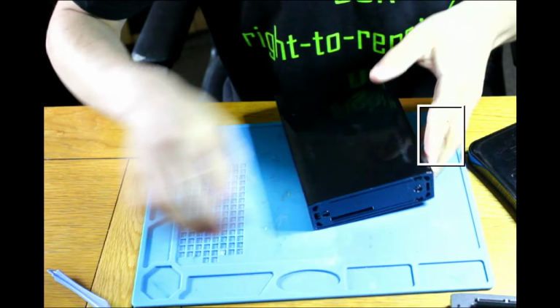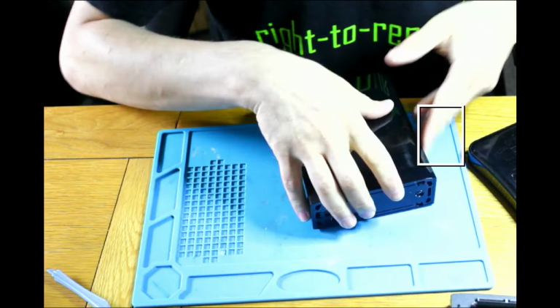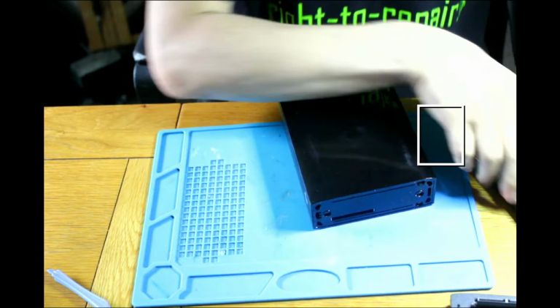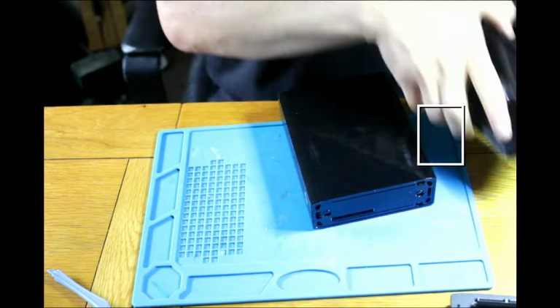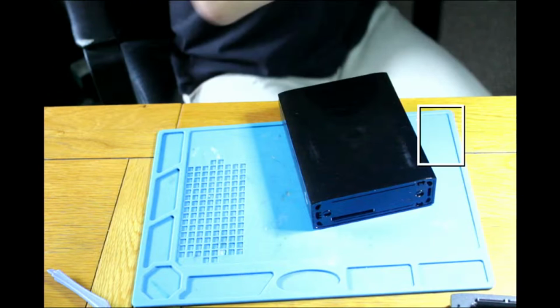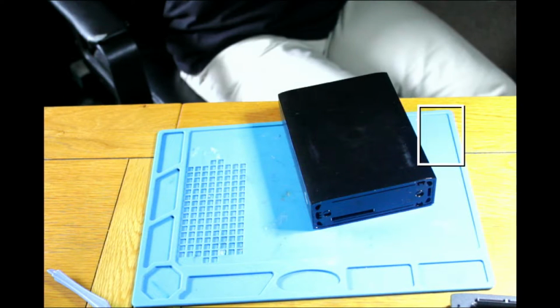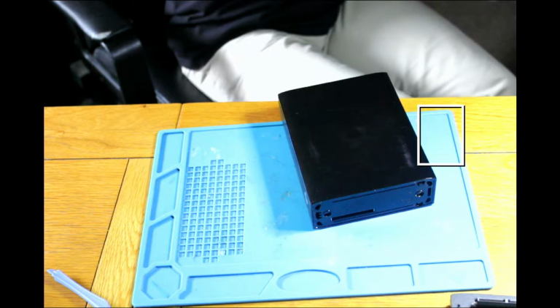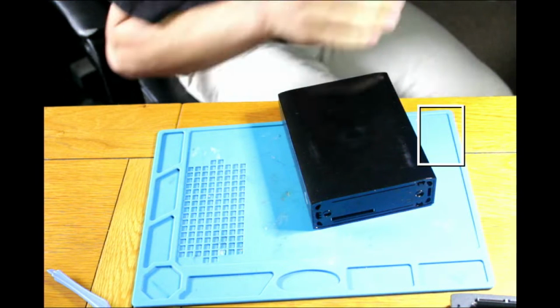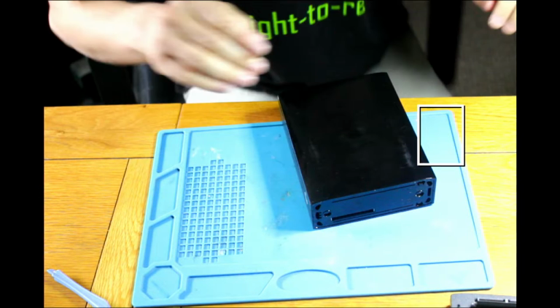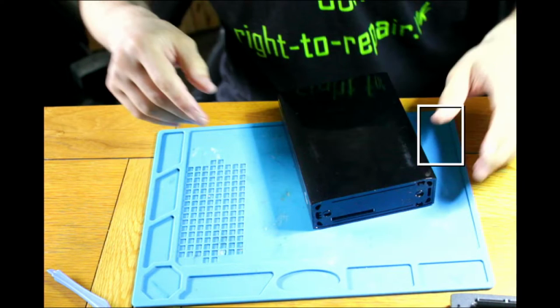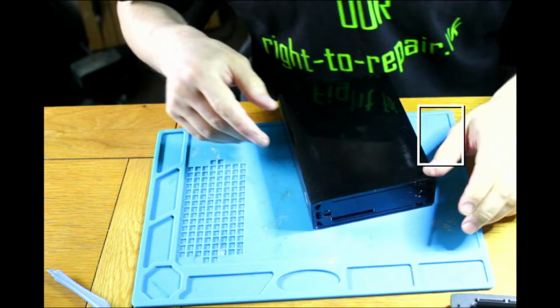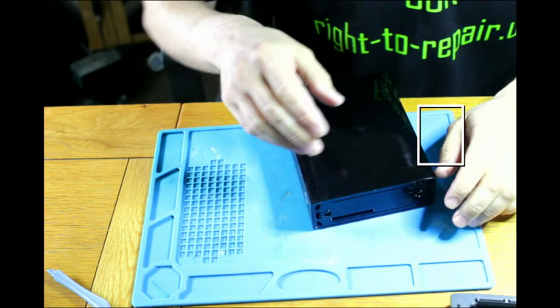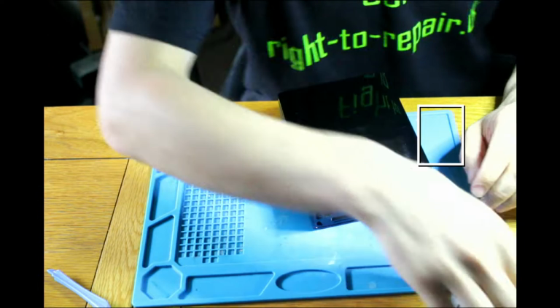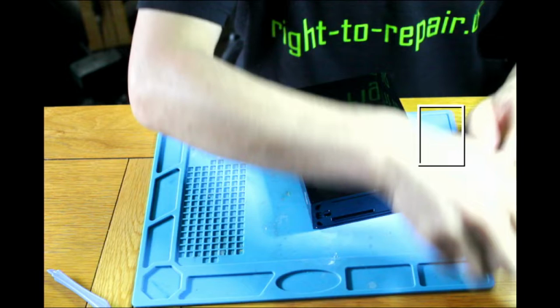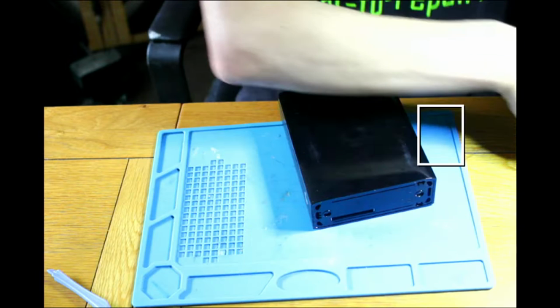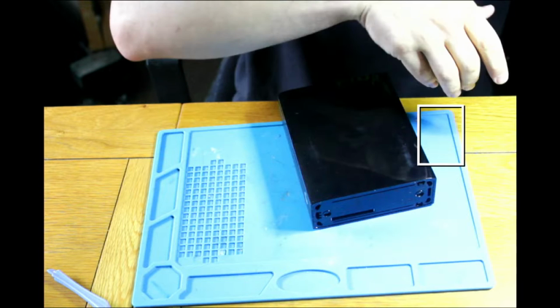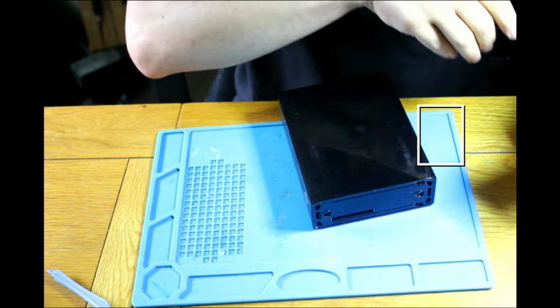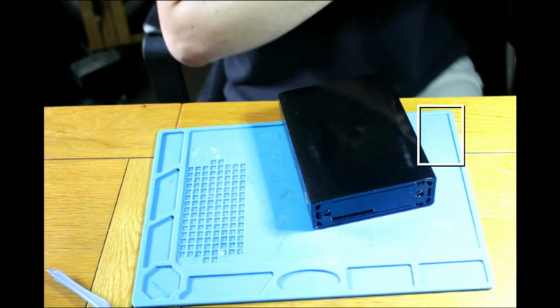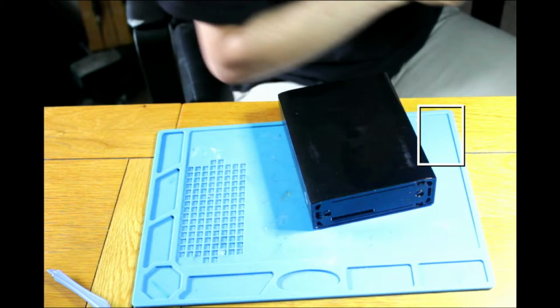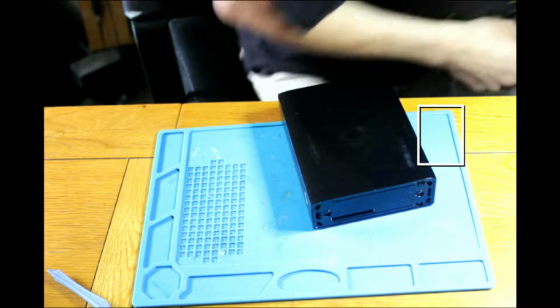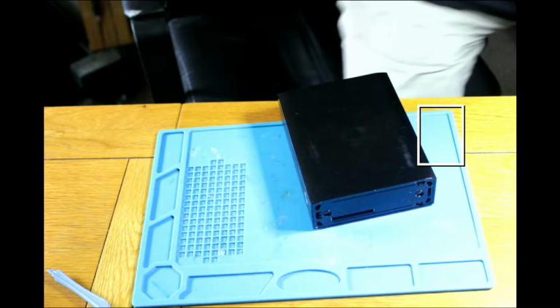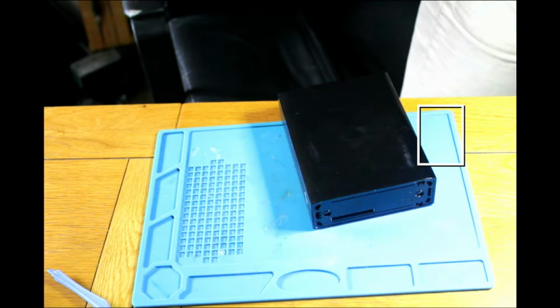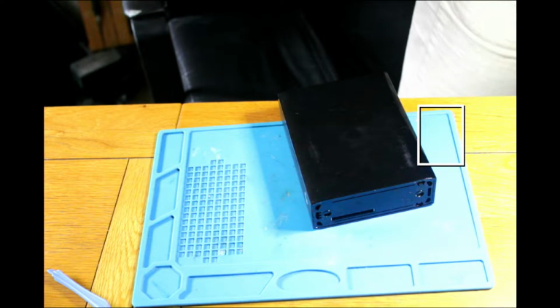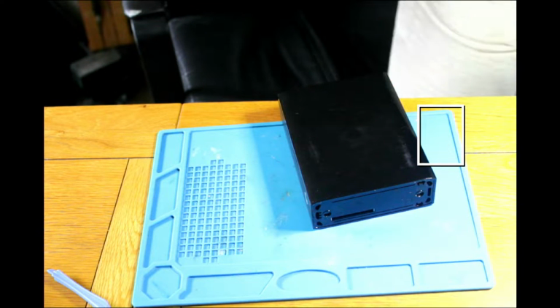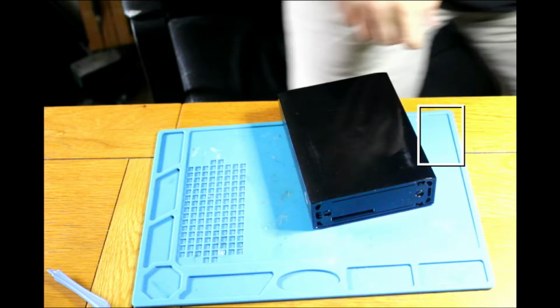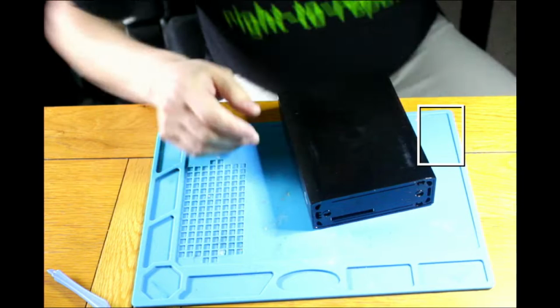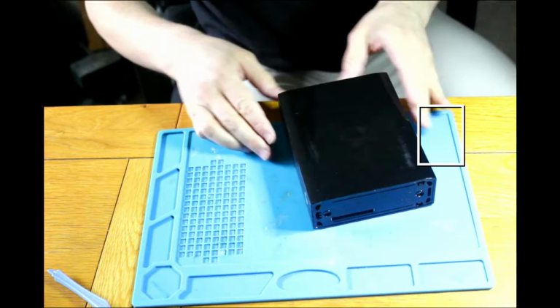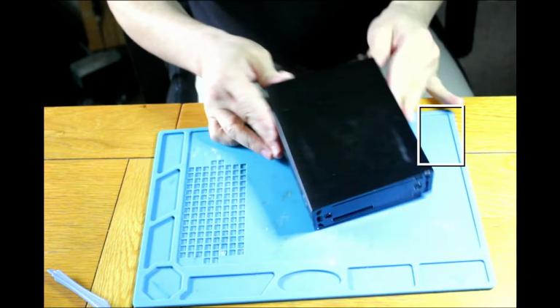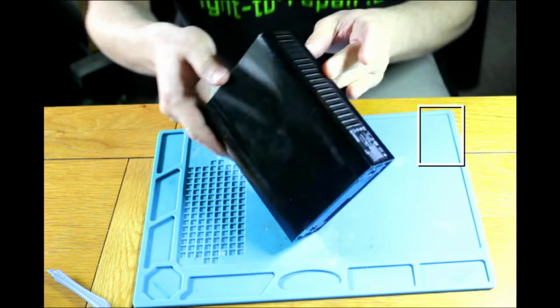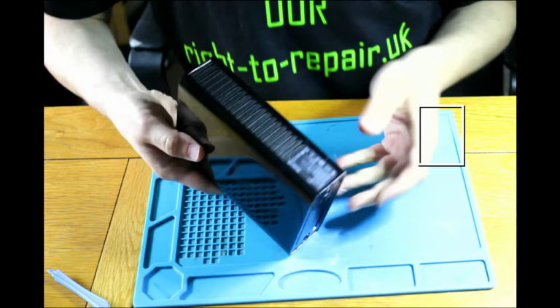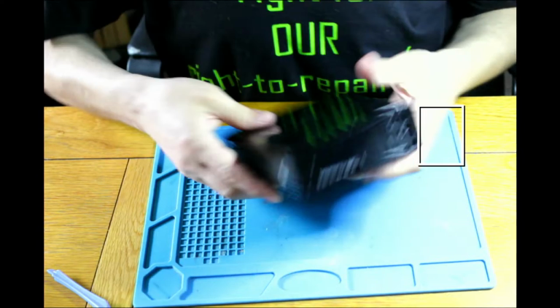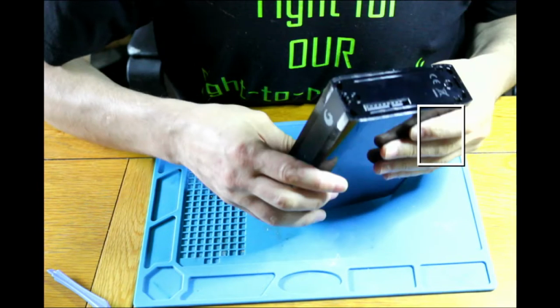So guys, in this case we need to take it apart and verify what's causing the issue — why this drive is dead. We know the enclosure is not the culprit because the other drive and the rest is working fine. Let's put this back and focus on opening the faulty drive.